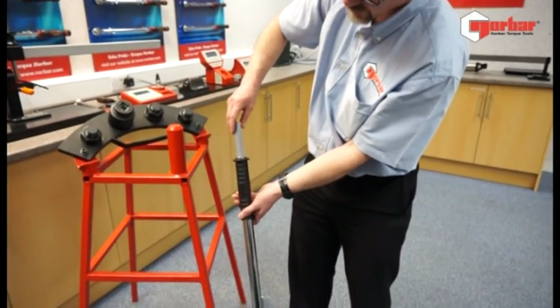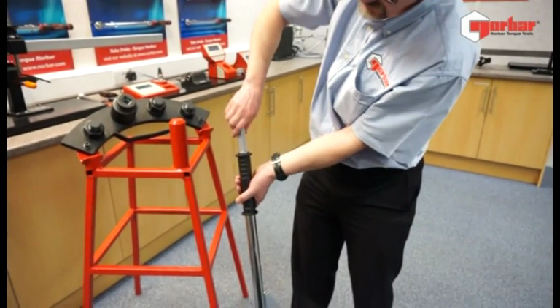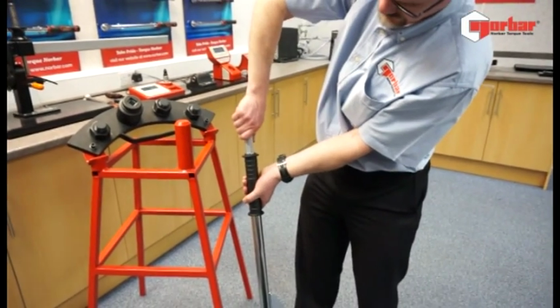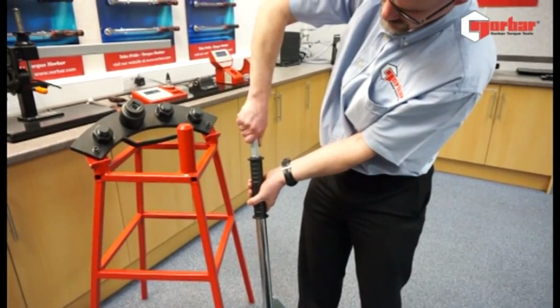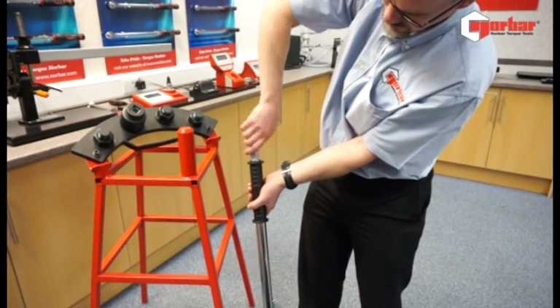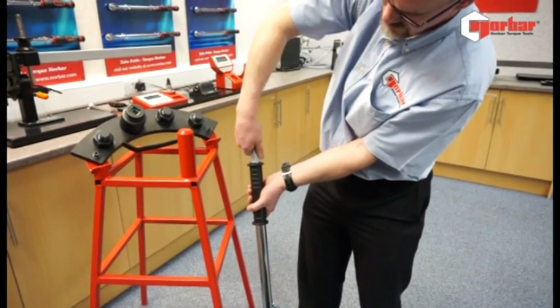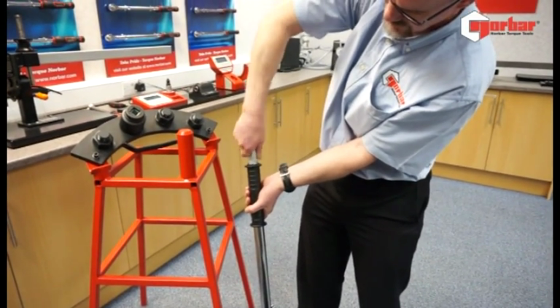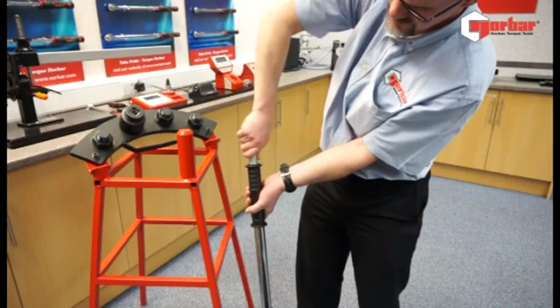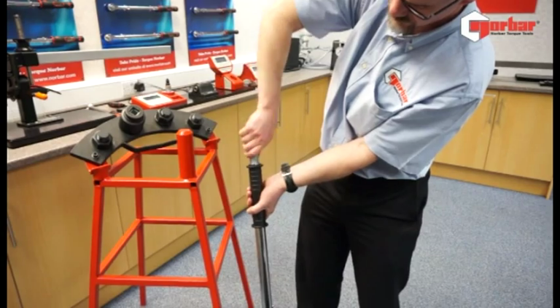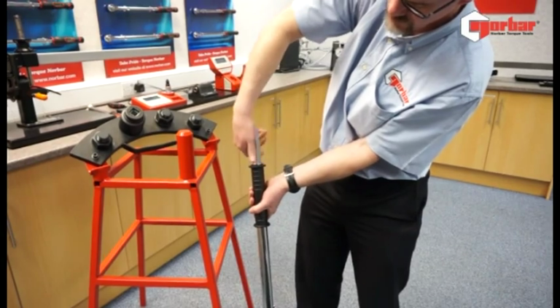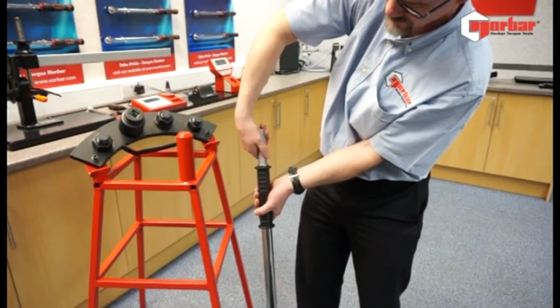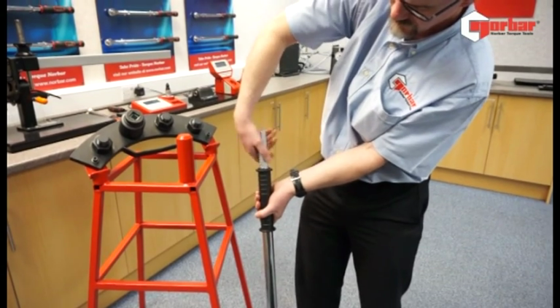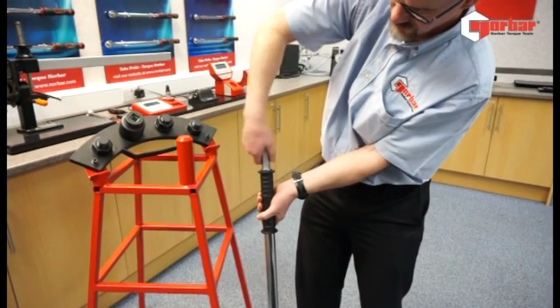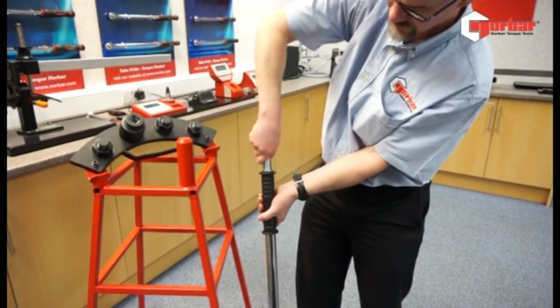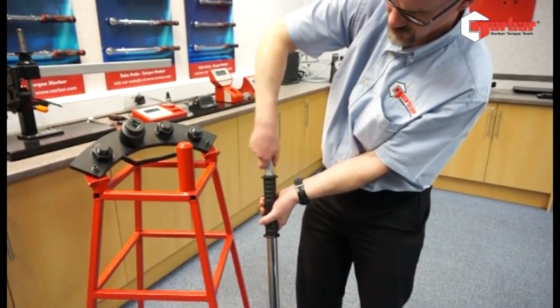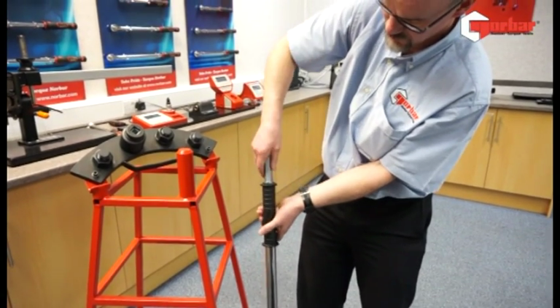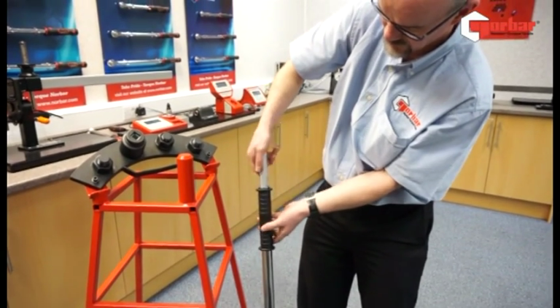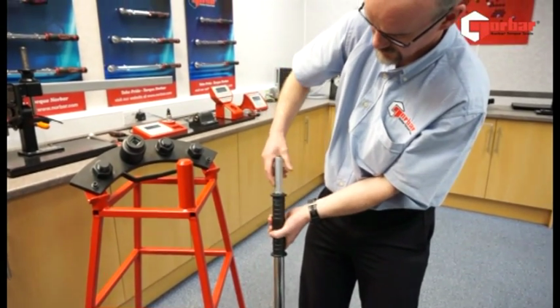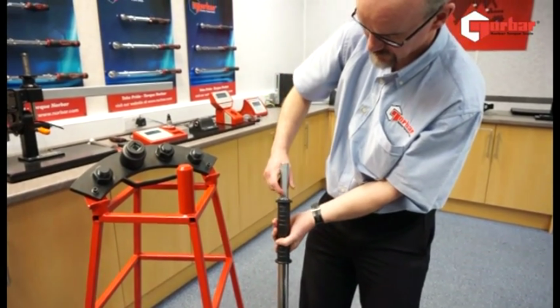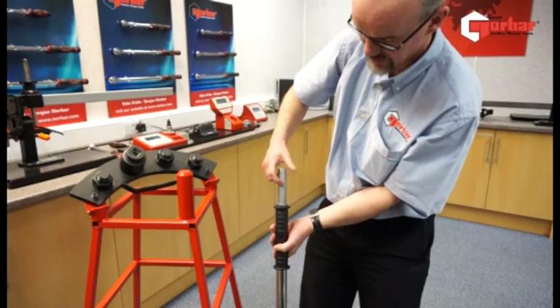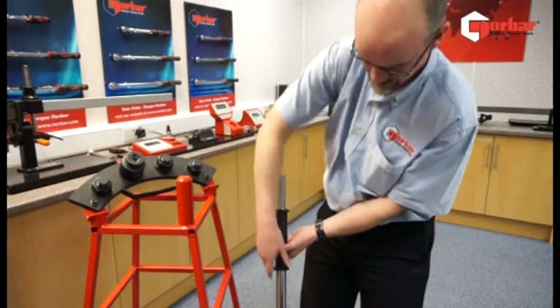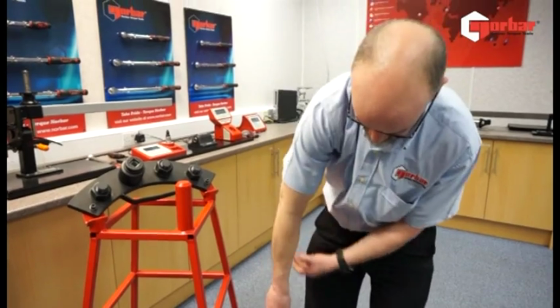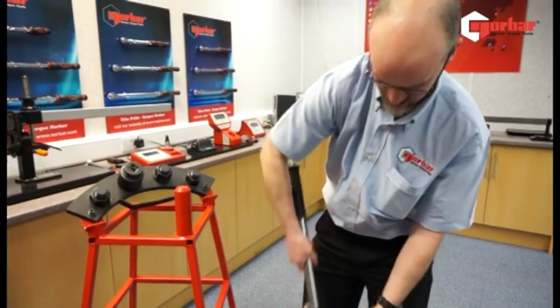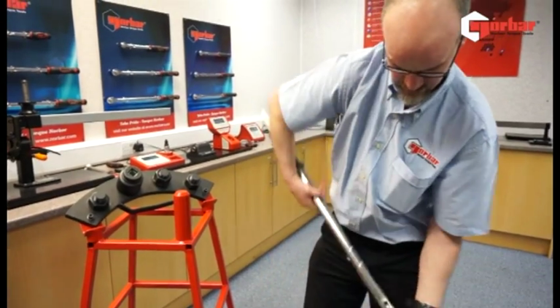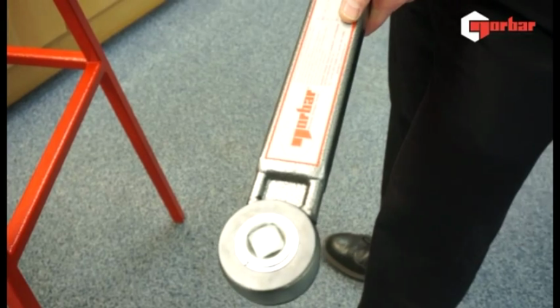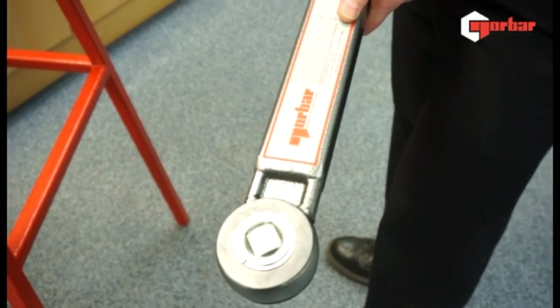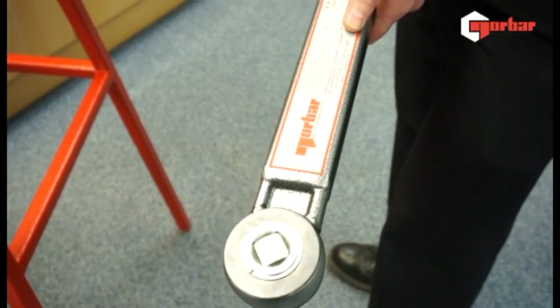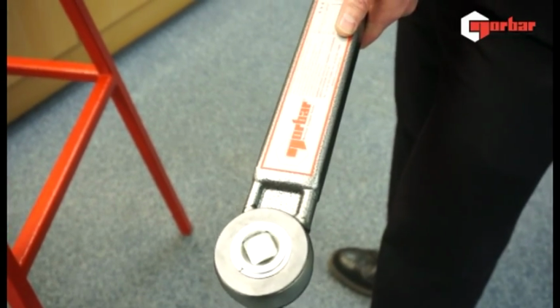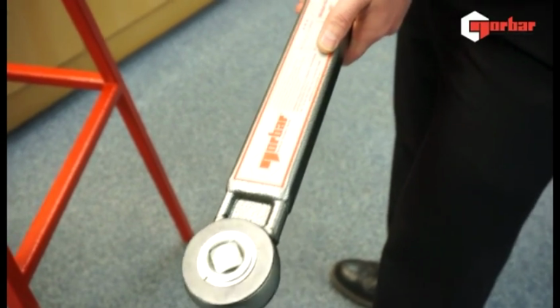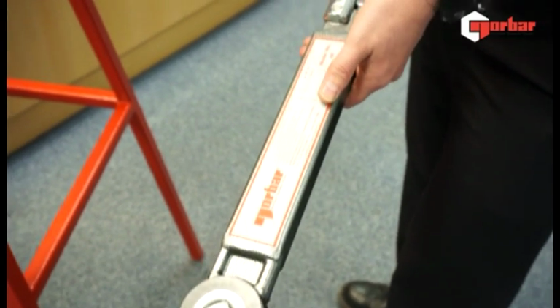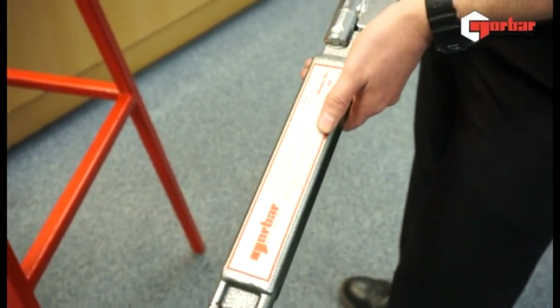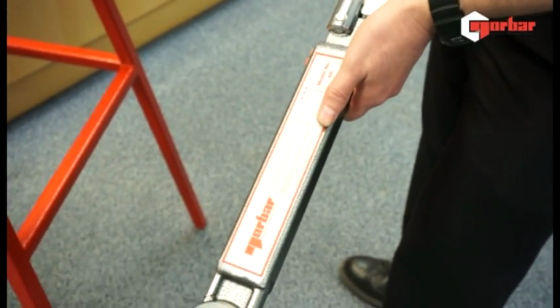The wrench itself is easy to adjust. We have a laser-marked nut on the end of the handle here. We can turn this to increase the torque or decrease the torque, with a clear and easy-to-read scale.